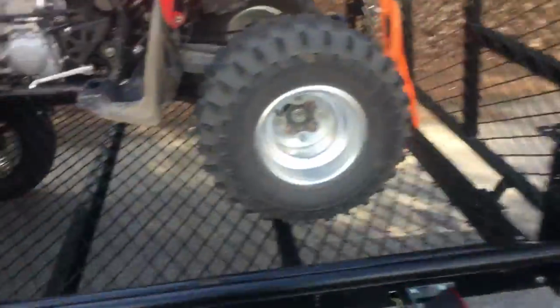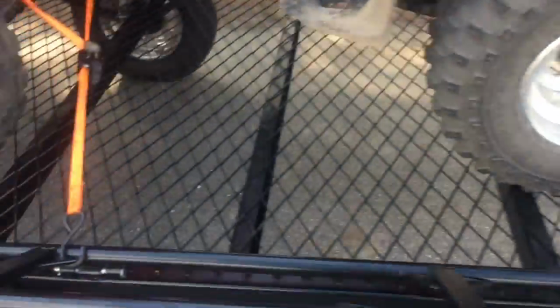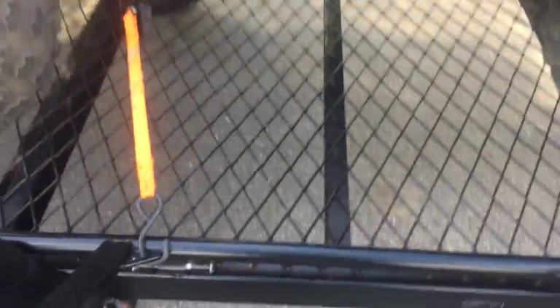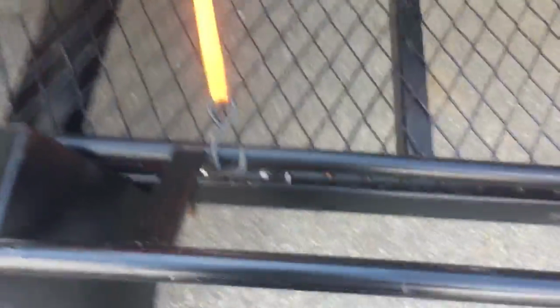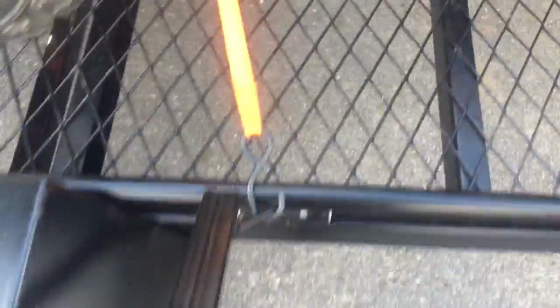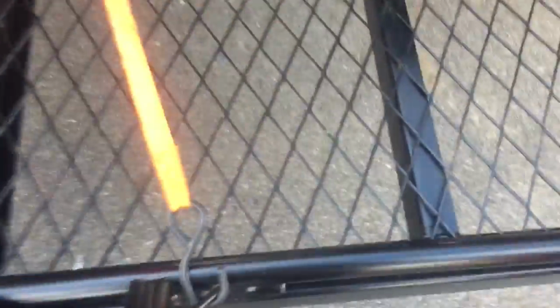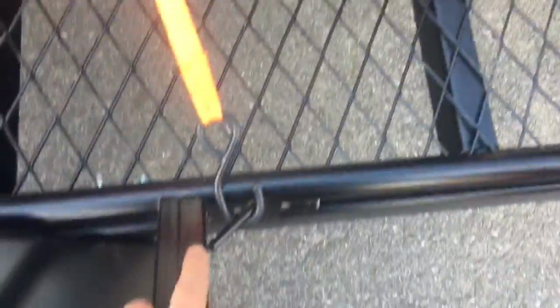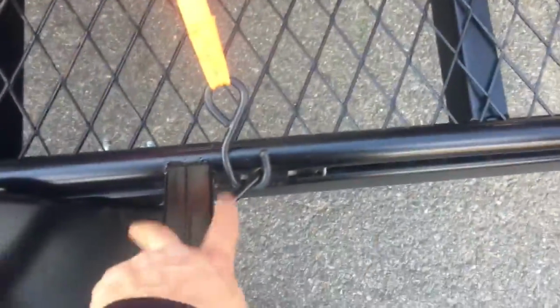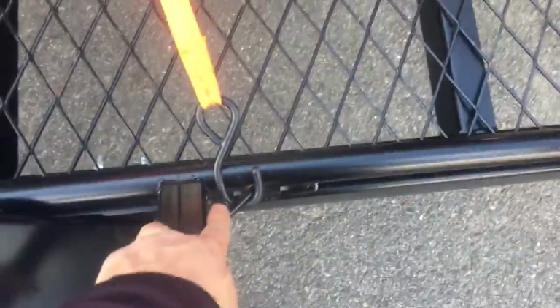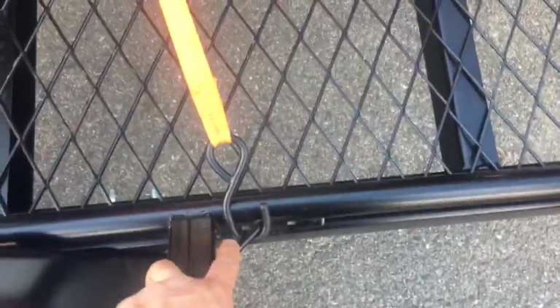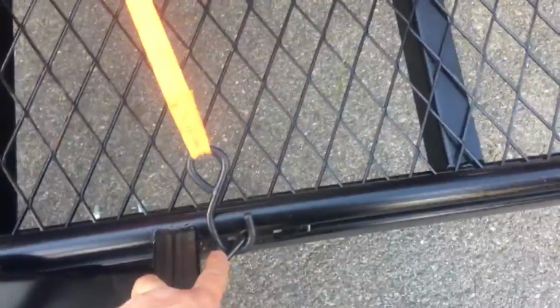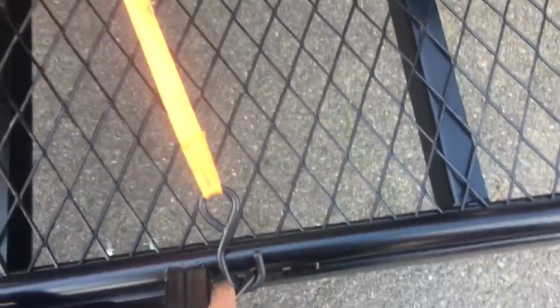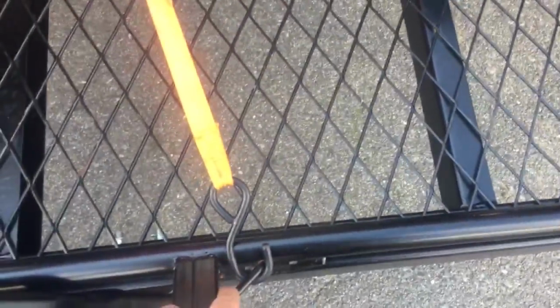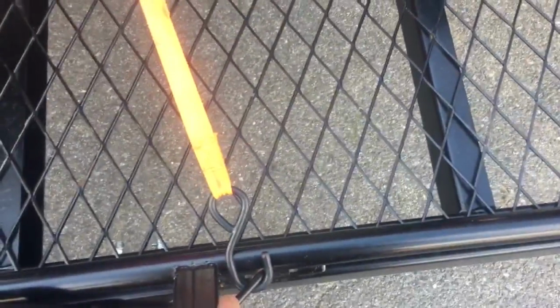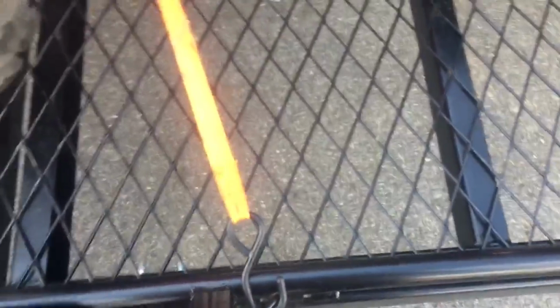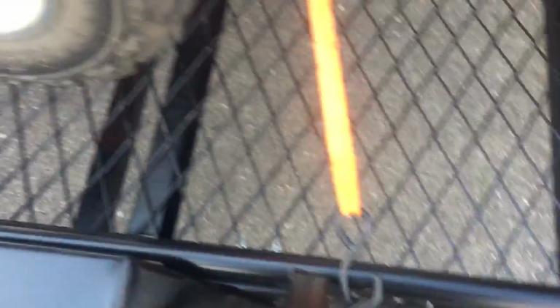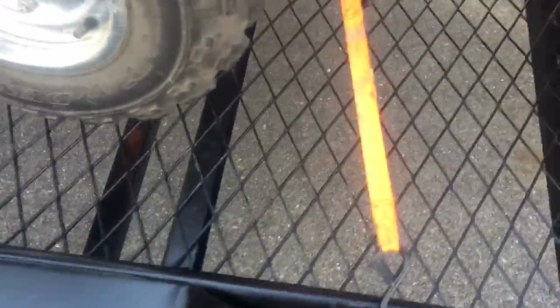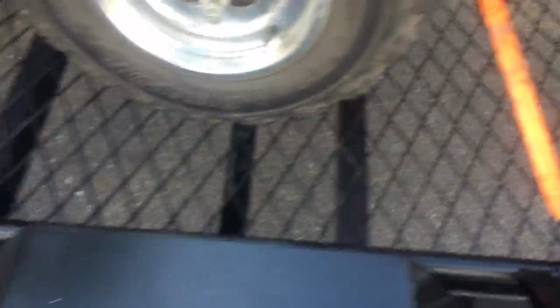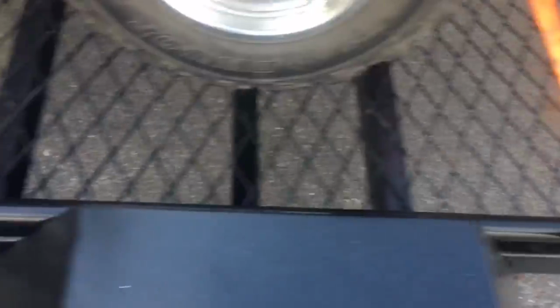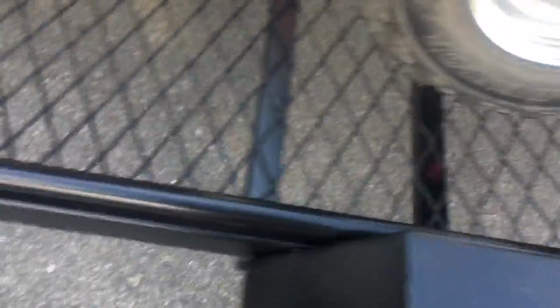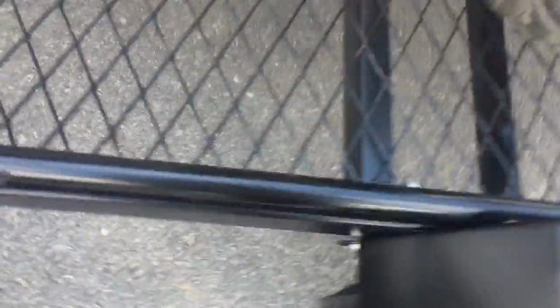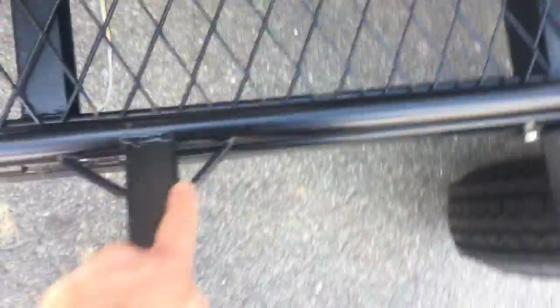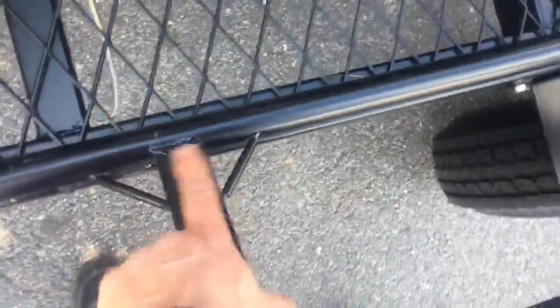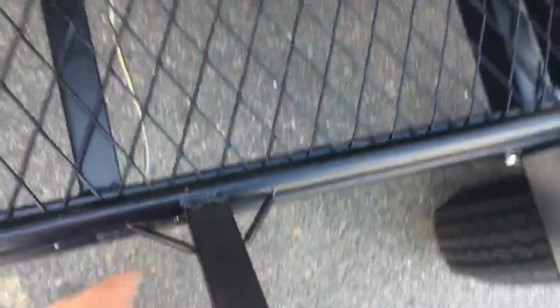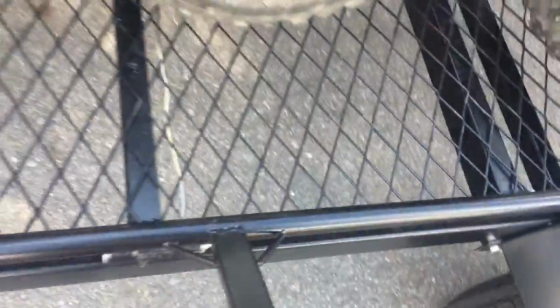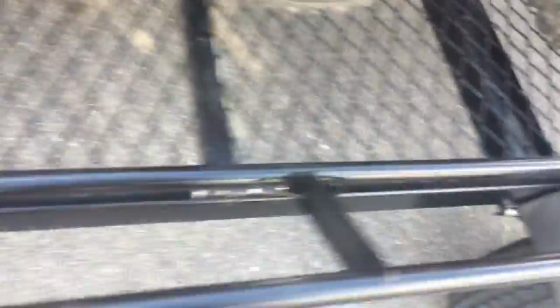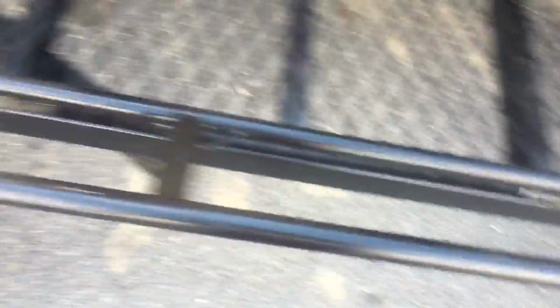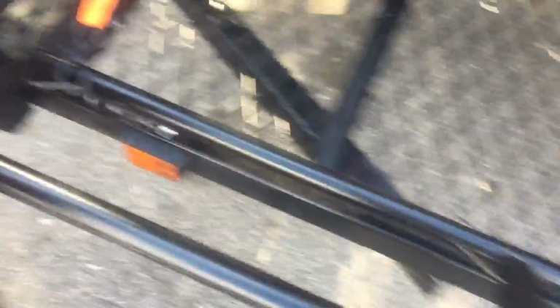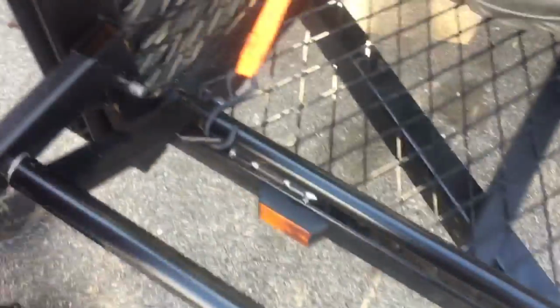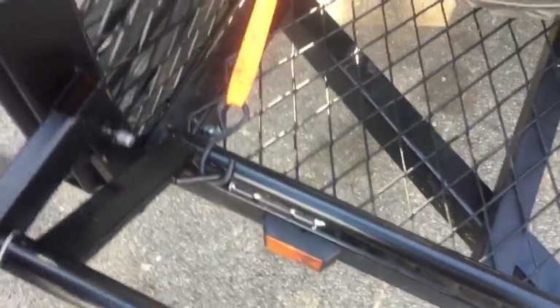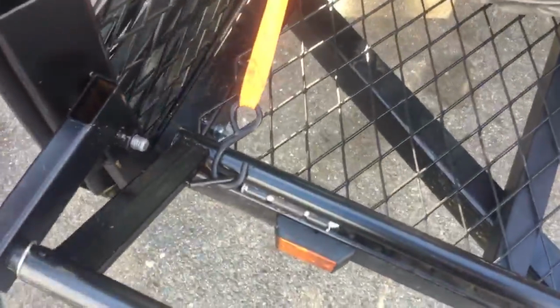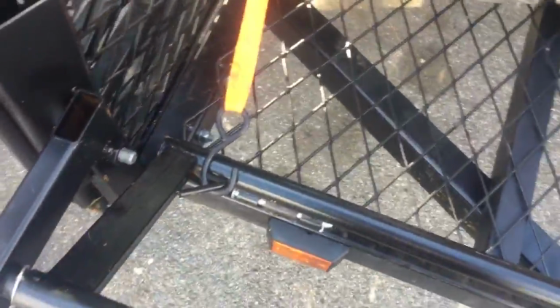Another great feature of this trailer that I like: there are a lot of hooks to tie down your four-wheelers or whatever you might have on it, and they're all over the place. There's one in every corner on this rail, and there's one also near the front.